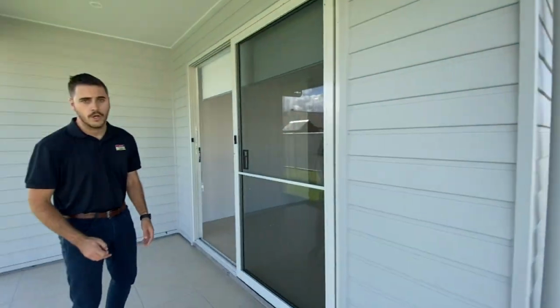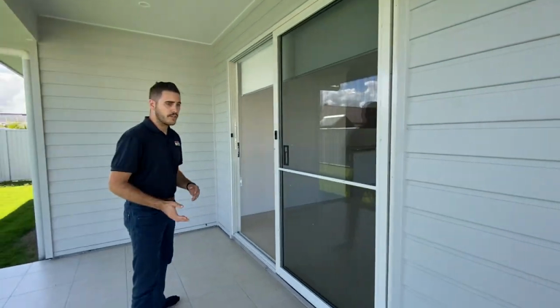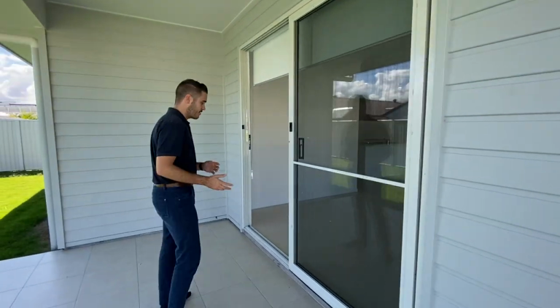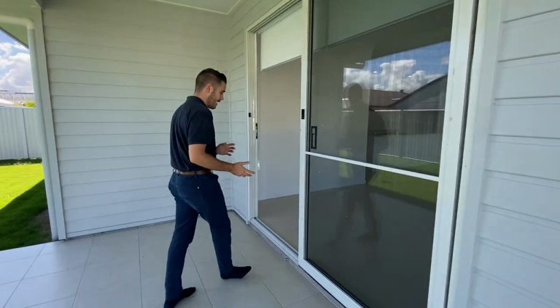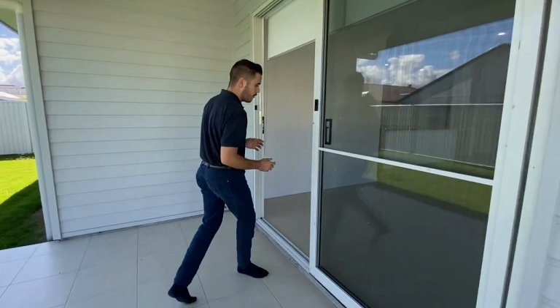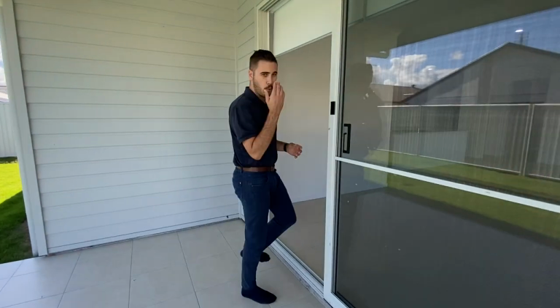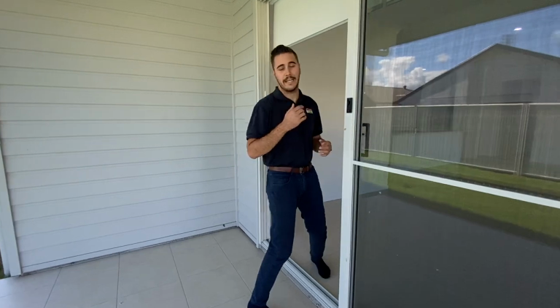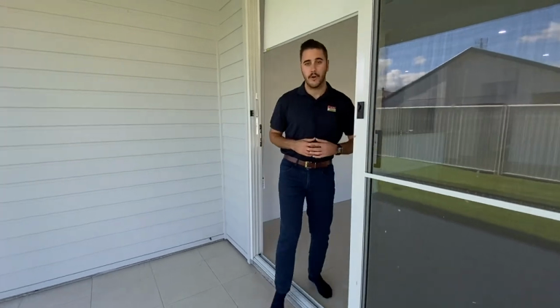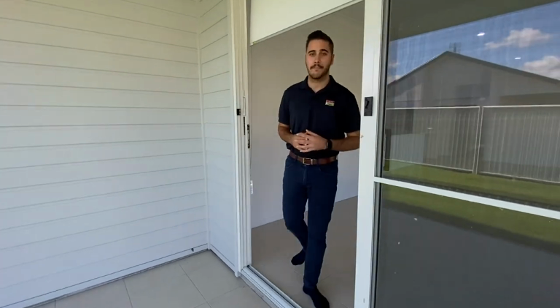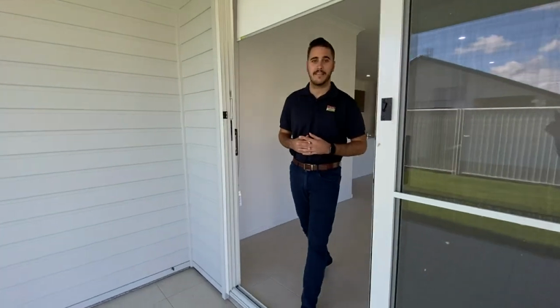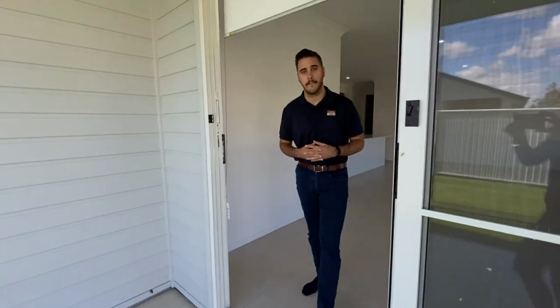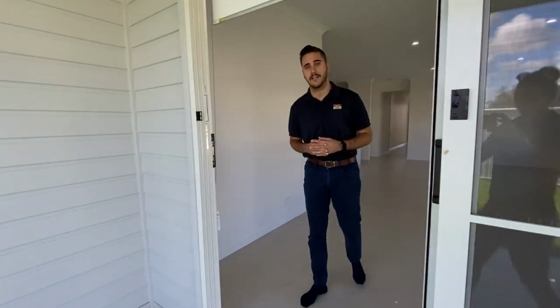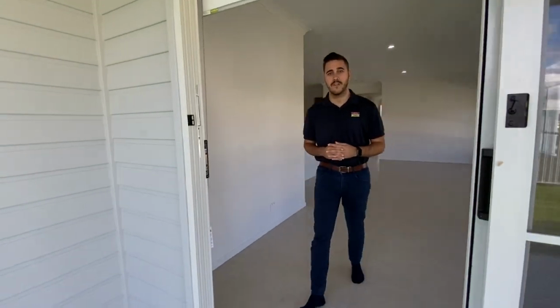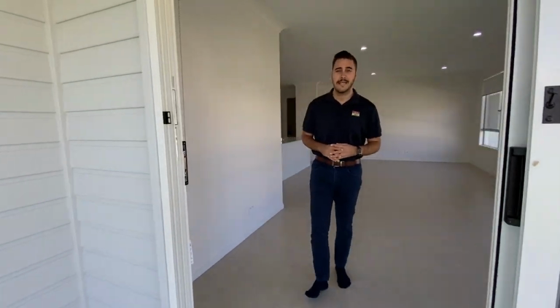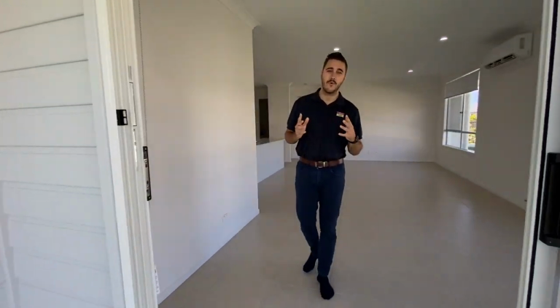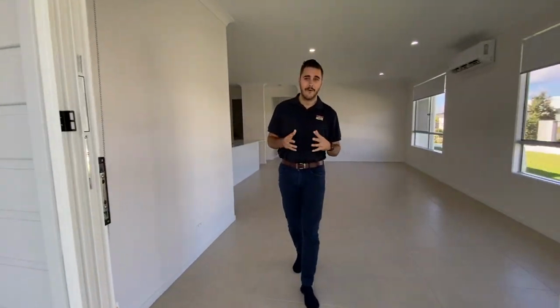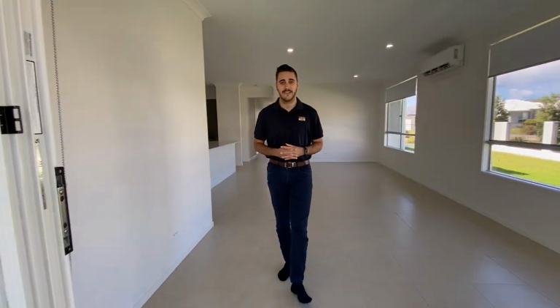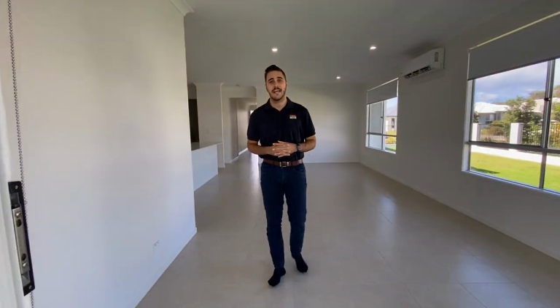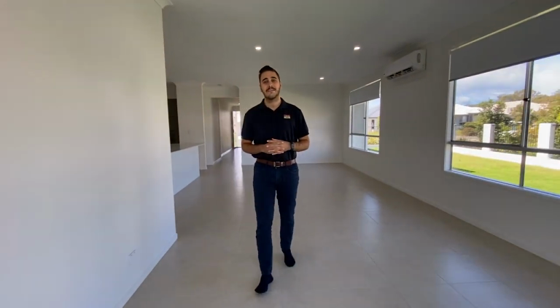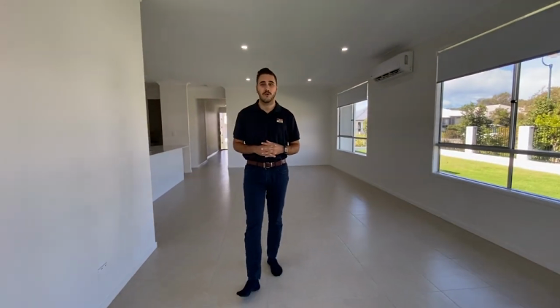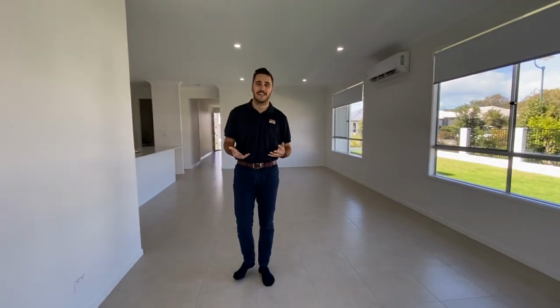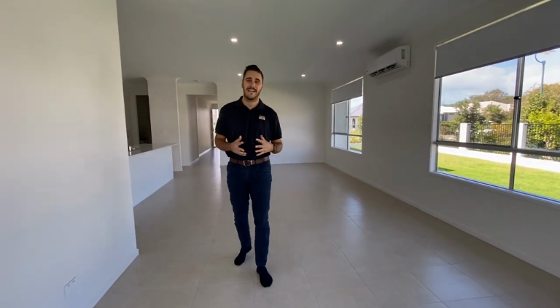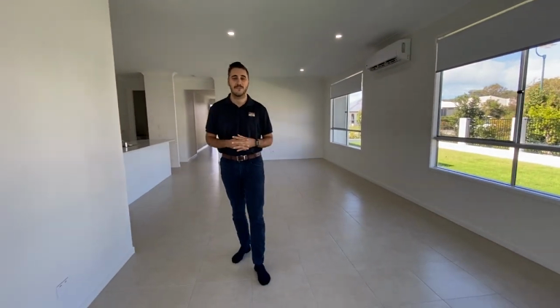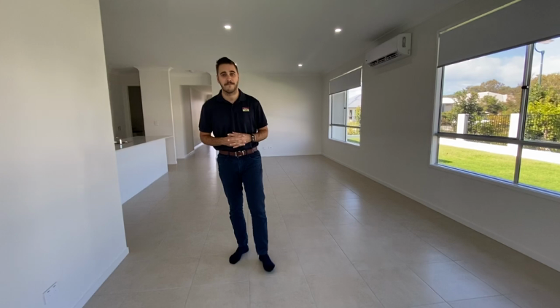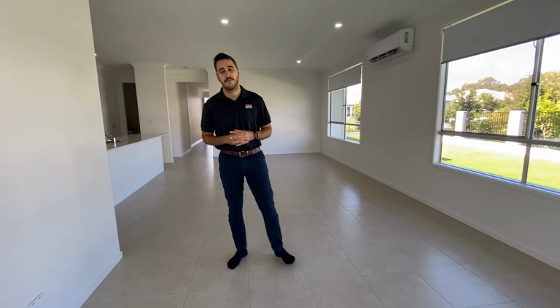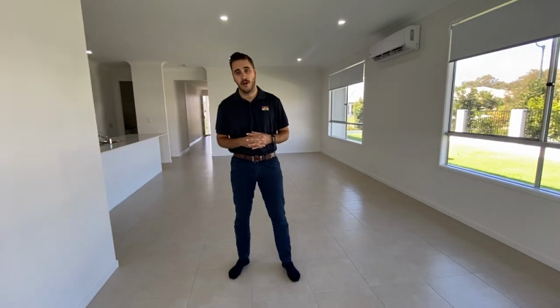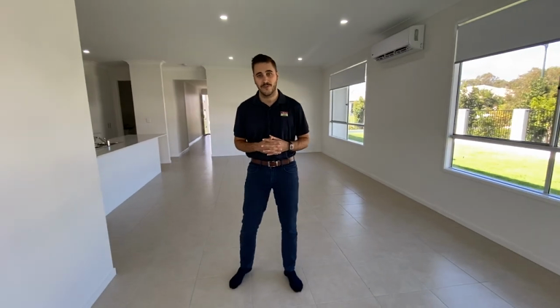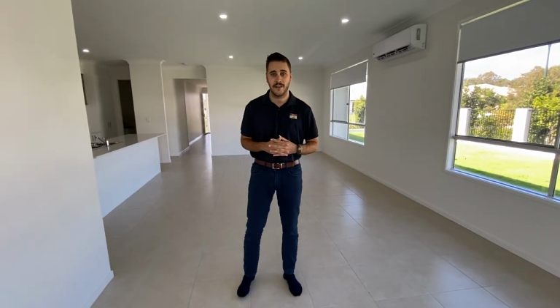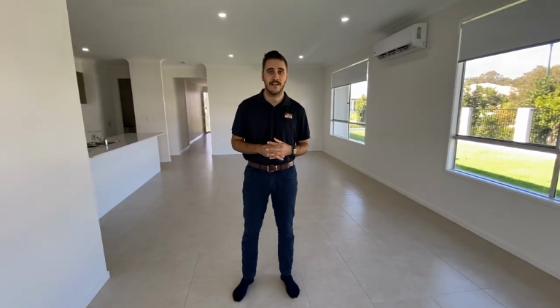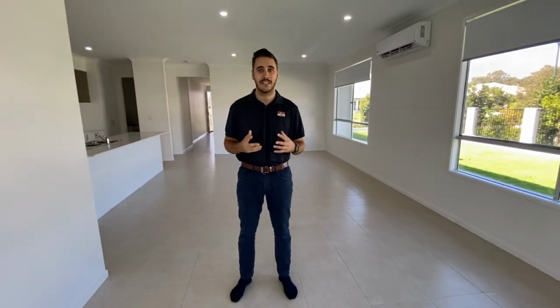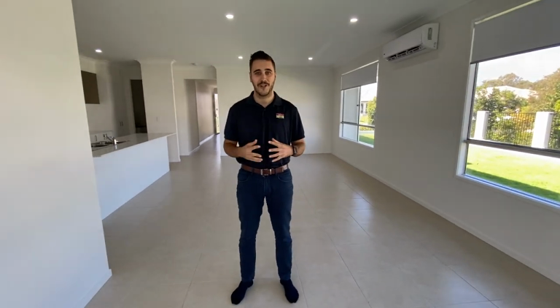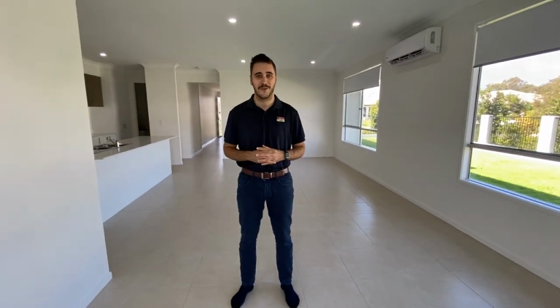So guys, again, we're at 14 Burdekin Place here in Pelican Waters. If you are interested, give us a call today at Hensel's on 5491 2000 and we'd love to show you through.